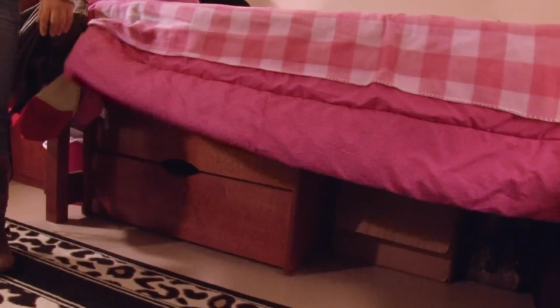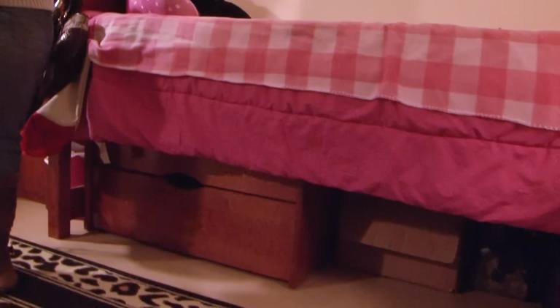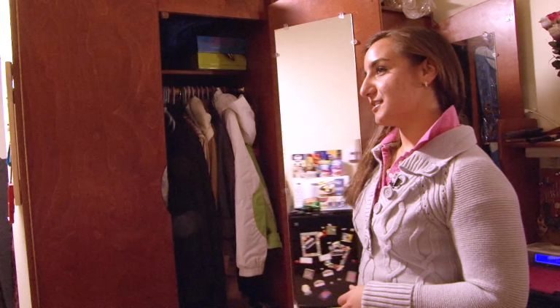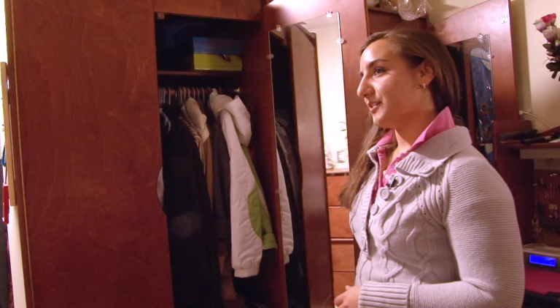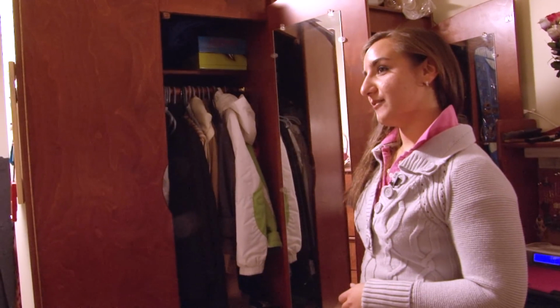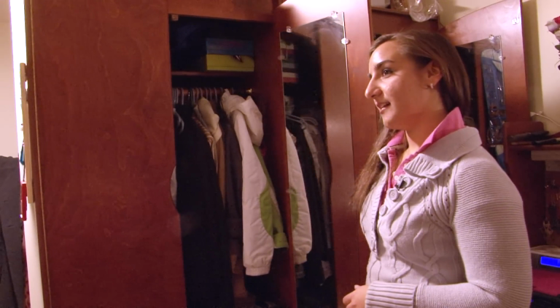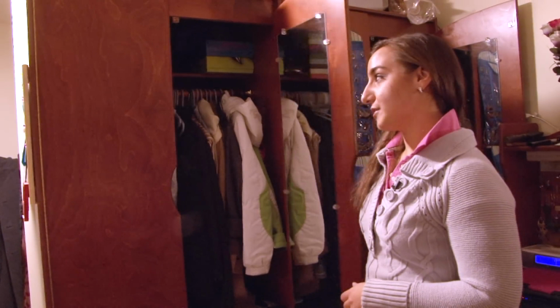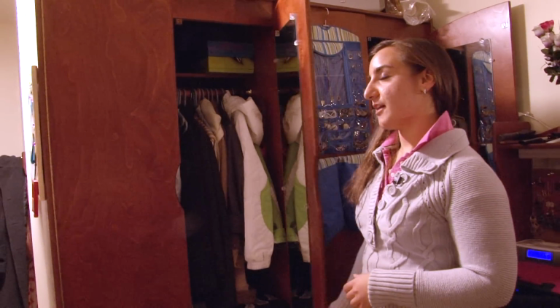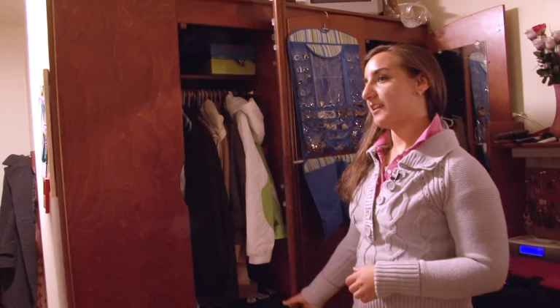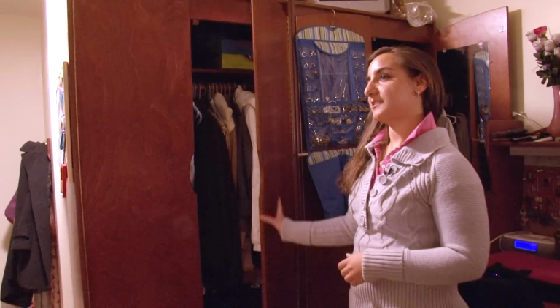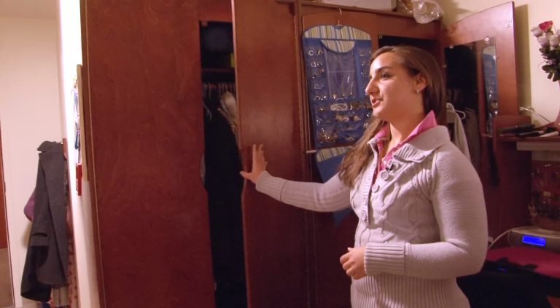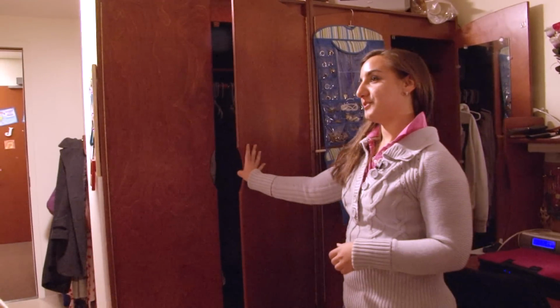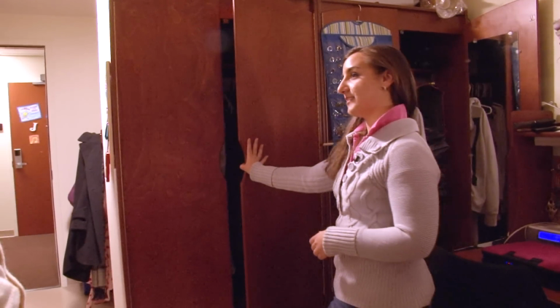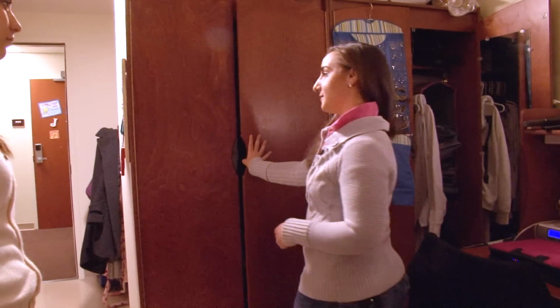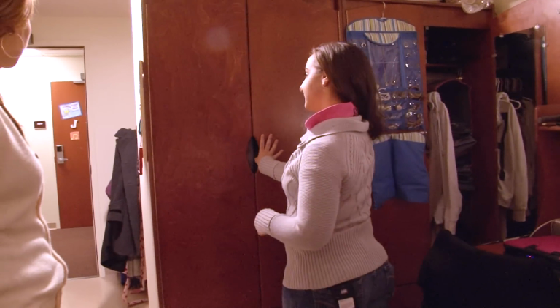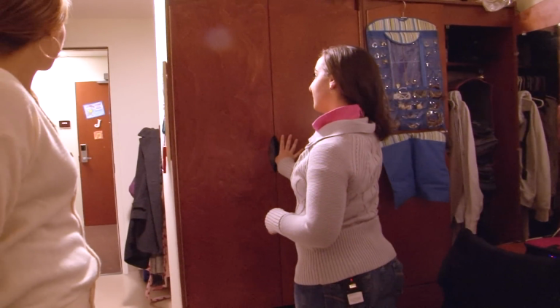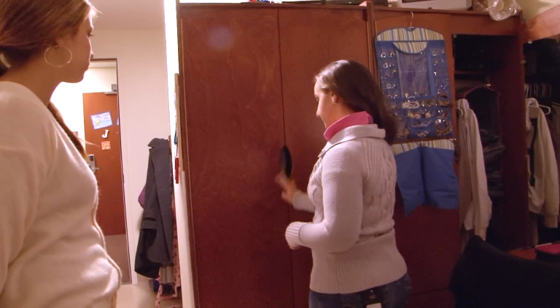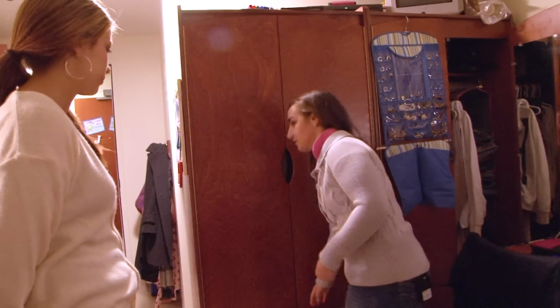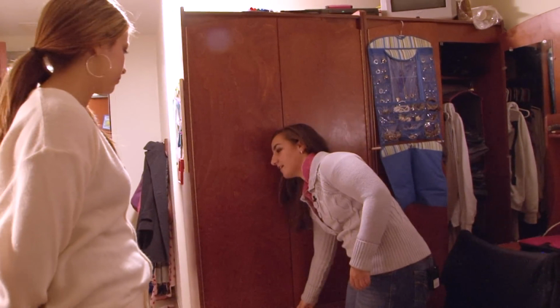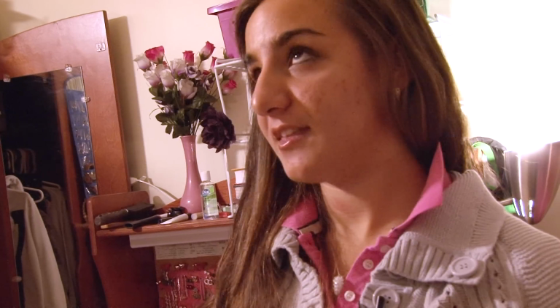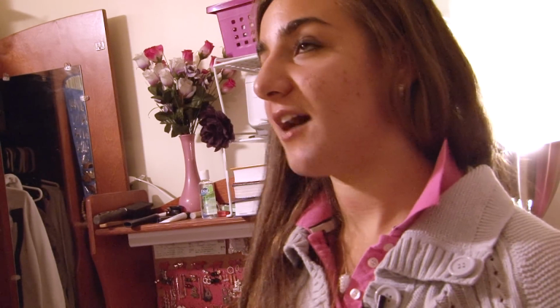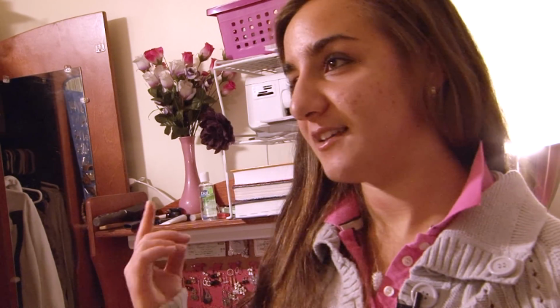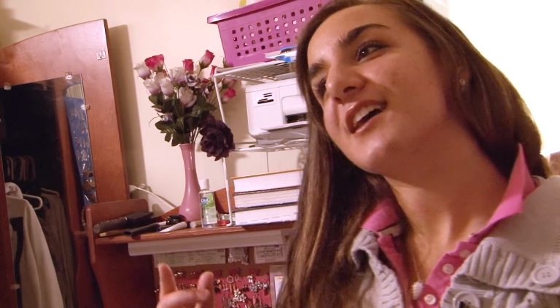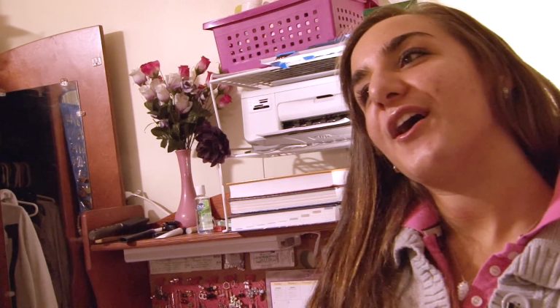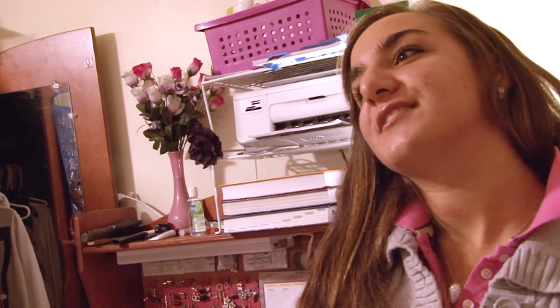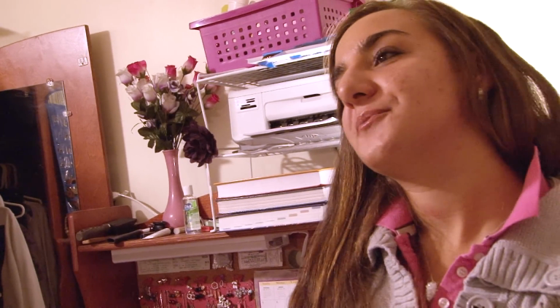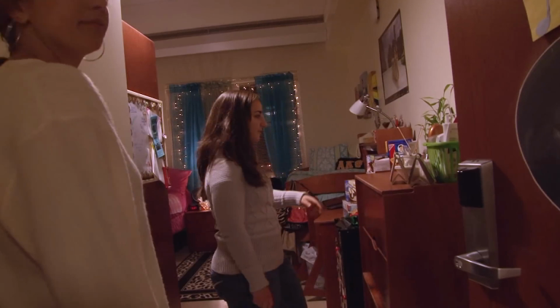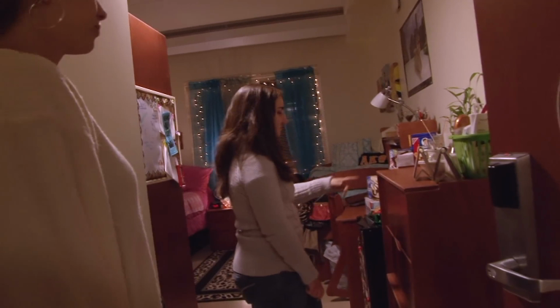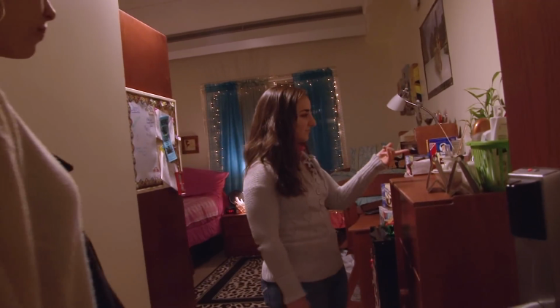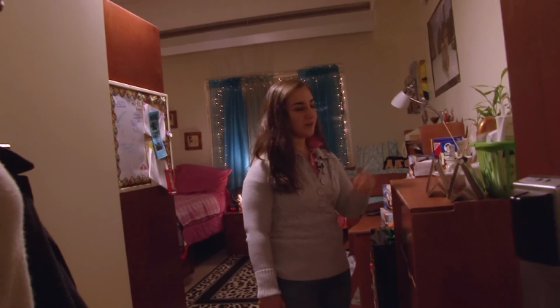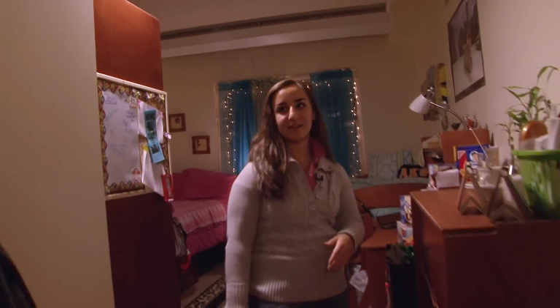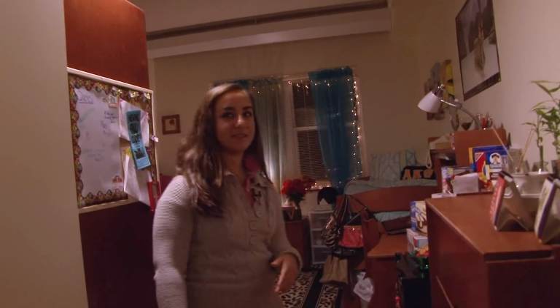I thought having a wardrobe rather than a closet attached to the building was going to be an issue, but it's so much more because it comes with a drawer. I think the high ceilings are great too because you feel like you have more breathing room, and there are bigger windows.